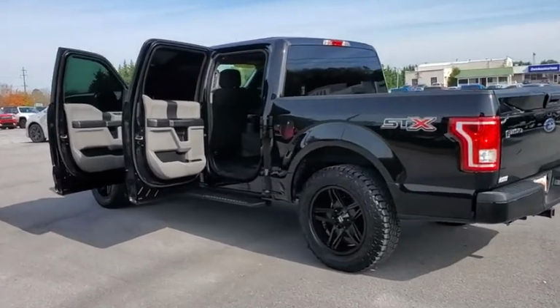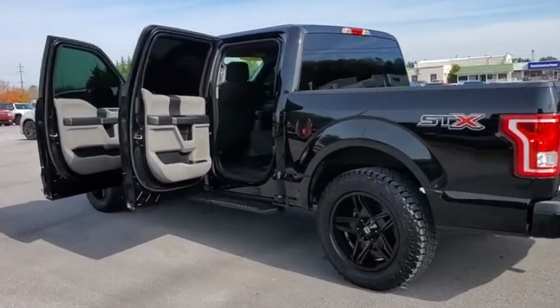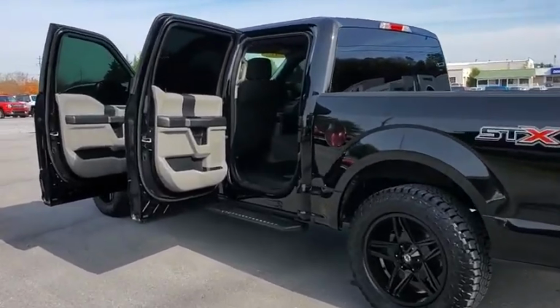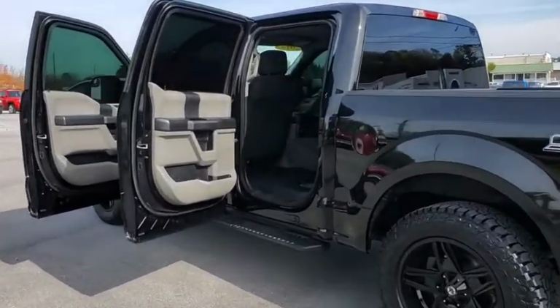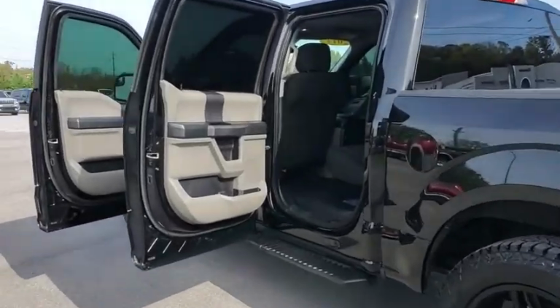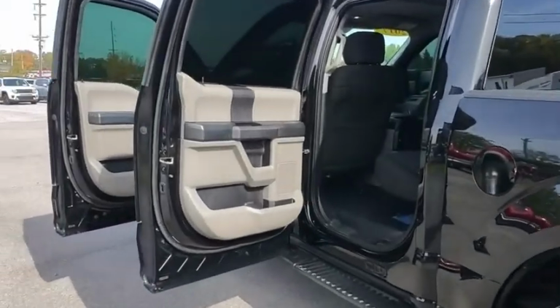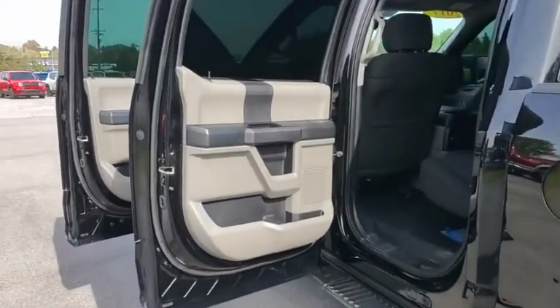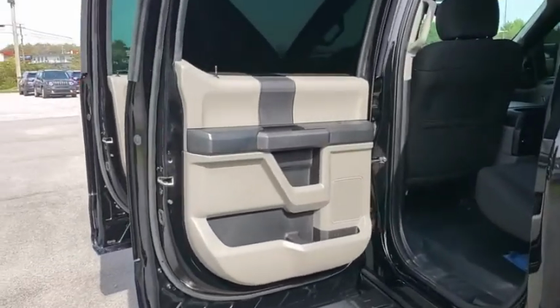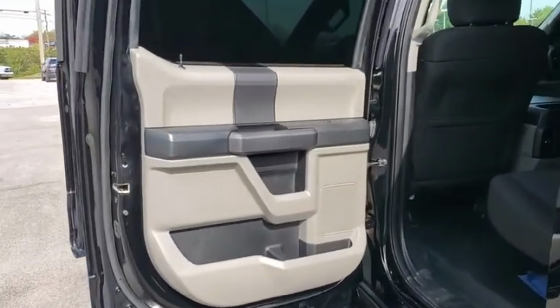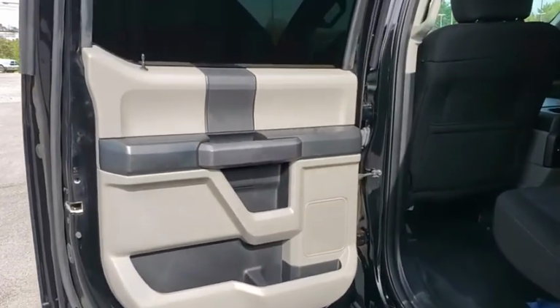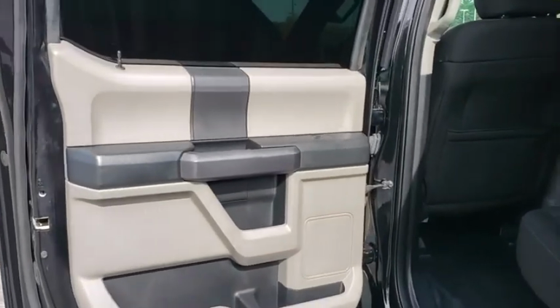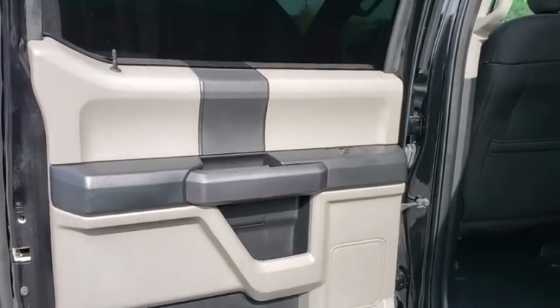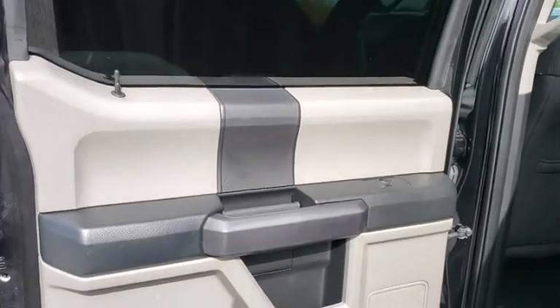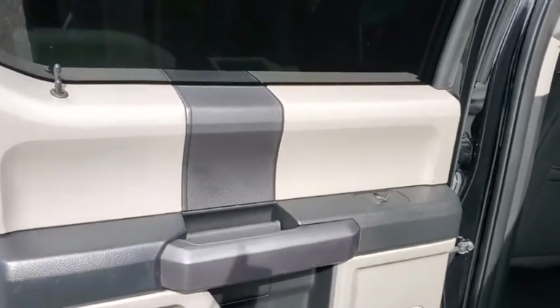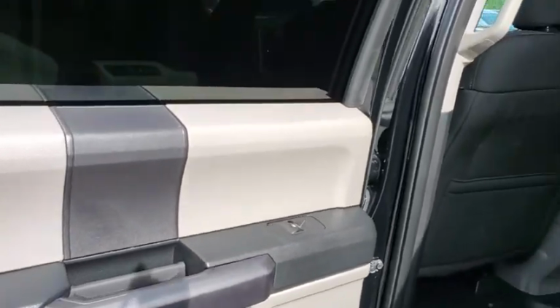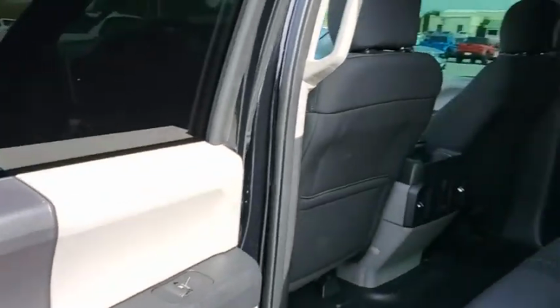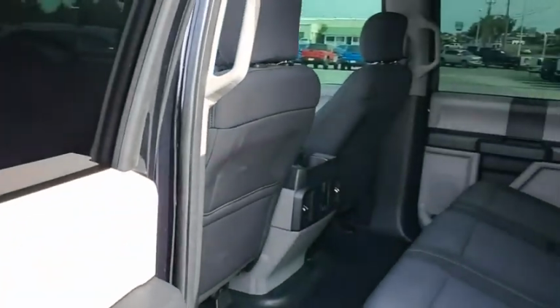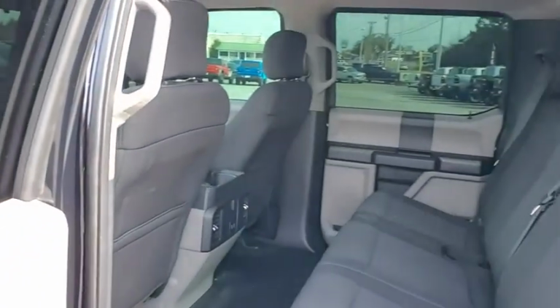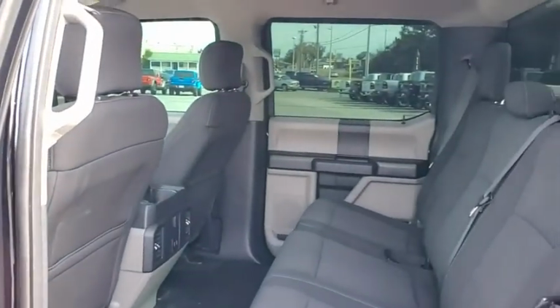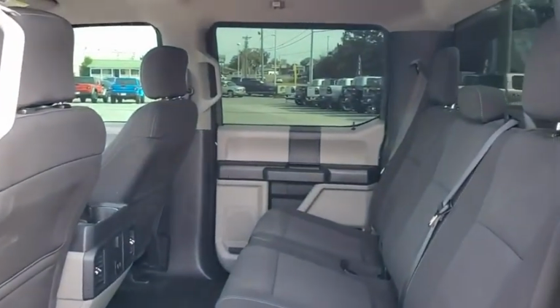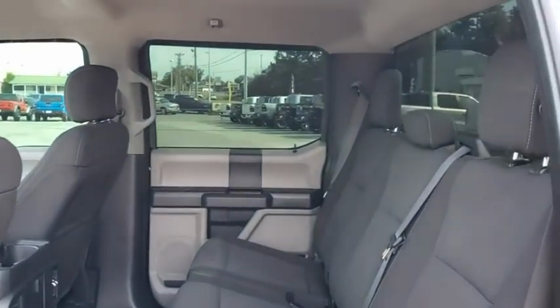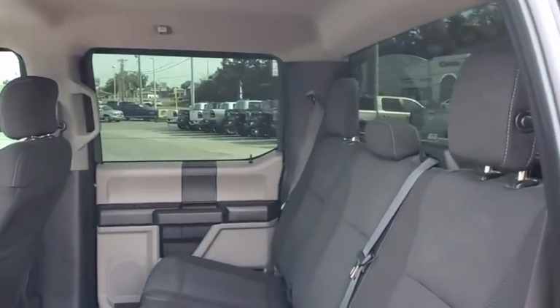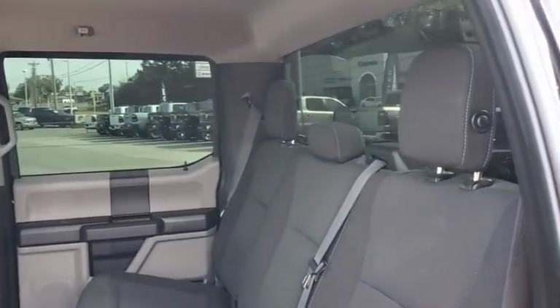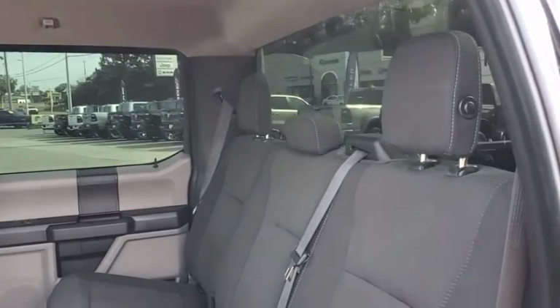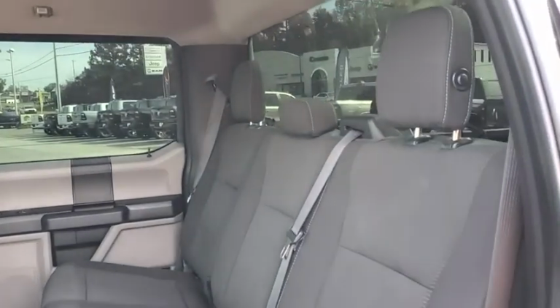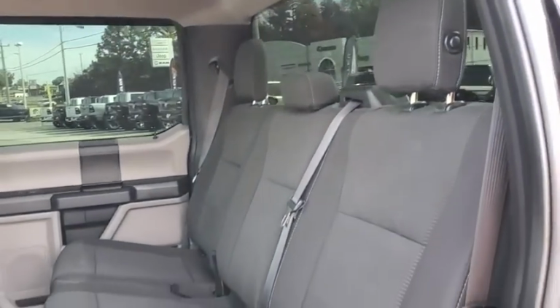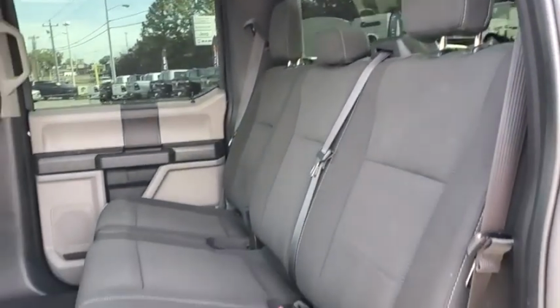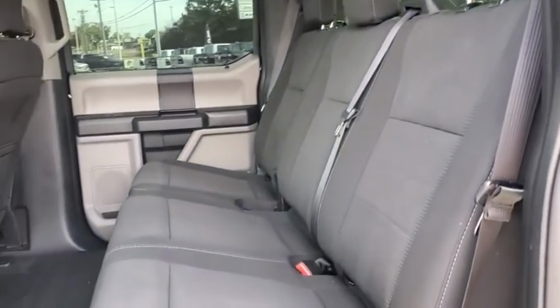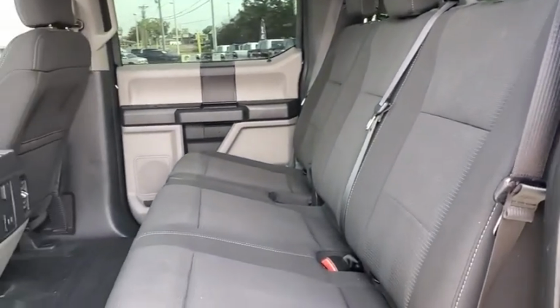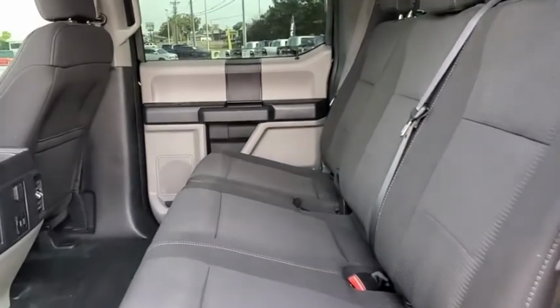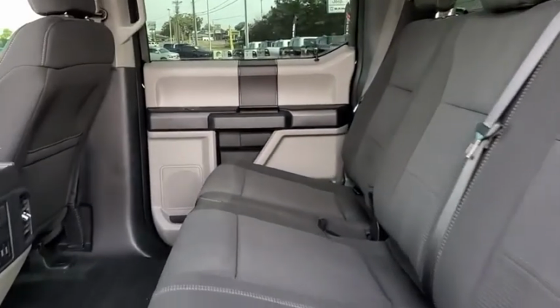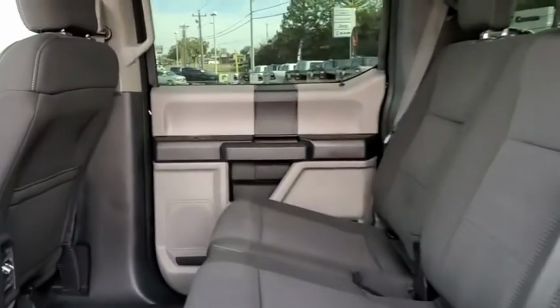Fog lamps, electronic stability control, compass, brake assist, tachometer, tilt steering wheel, passenger vanity mirror, privacy glass, low tire pressure warning, front wheel independent suspension, four-piece floor mat set.